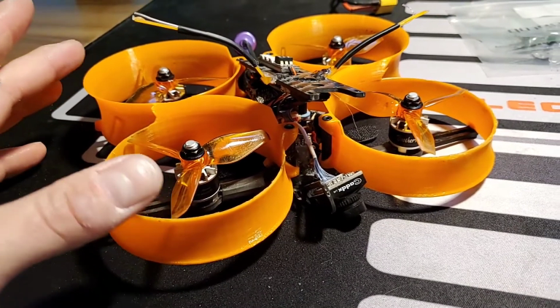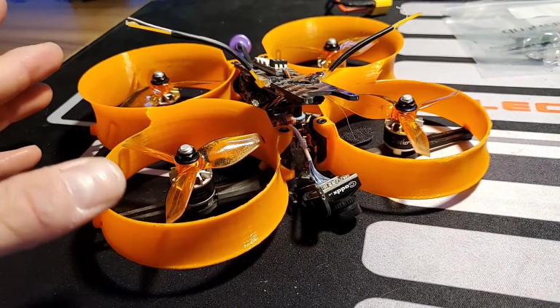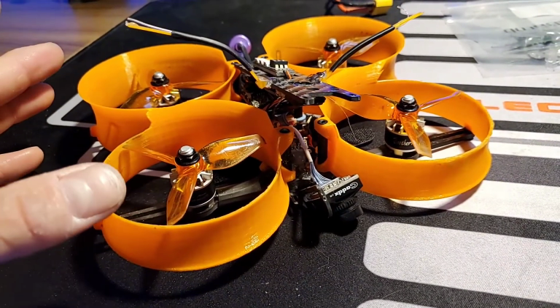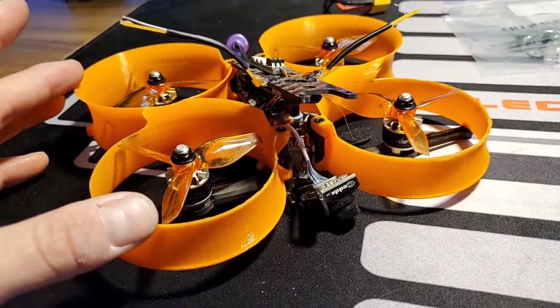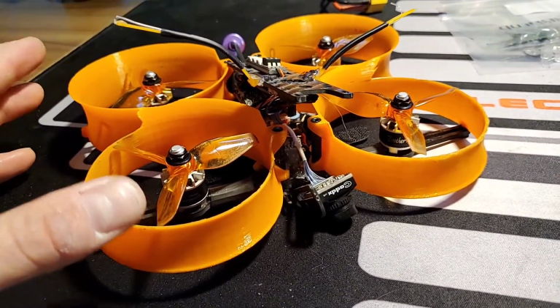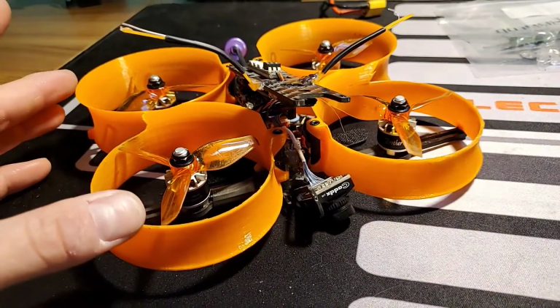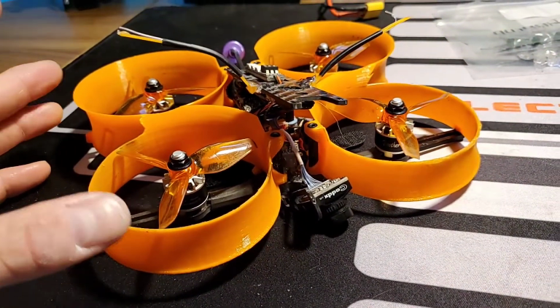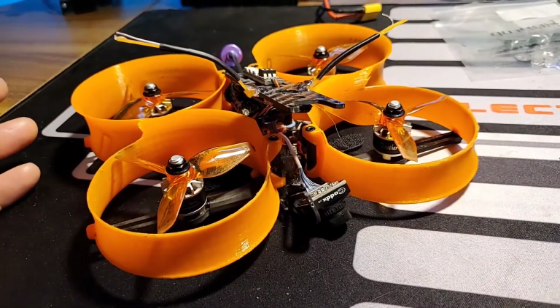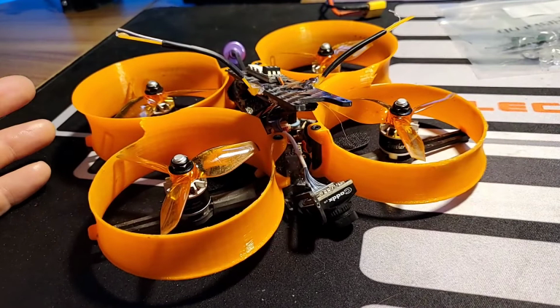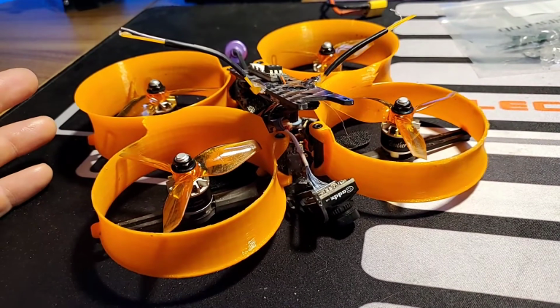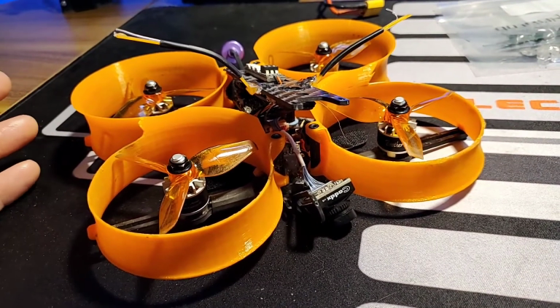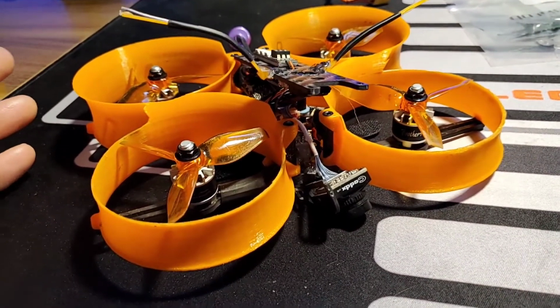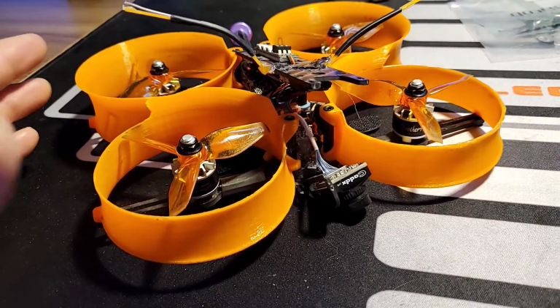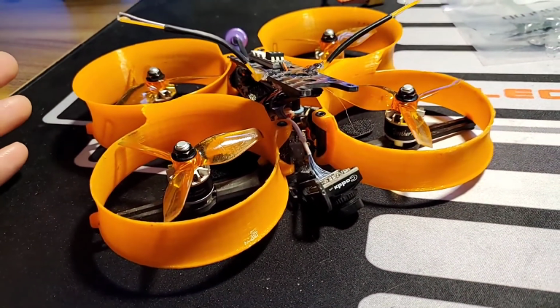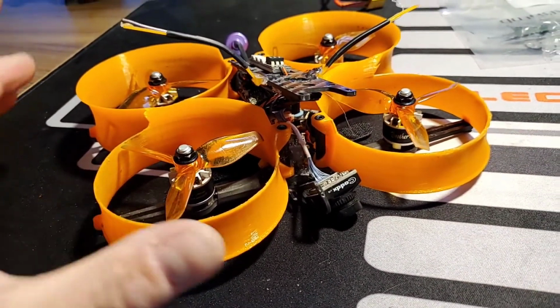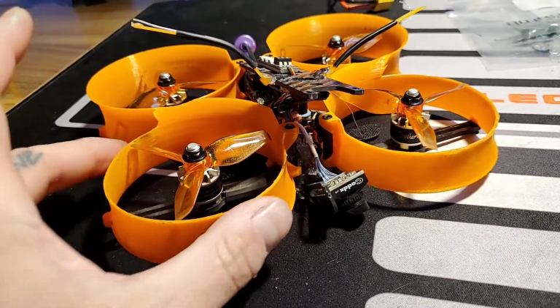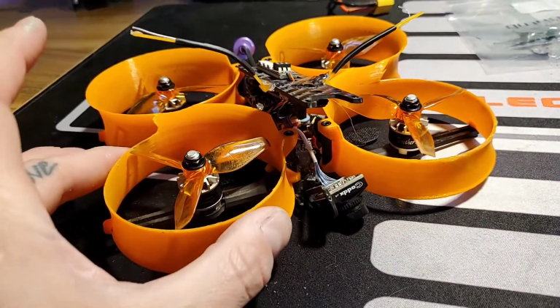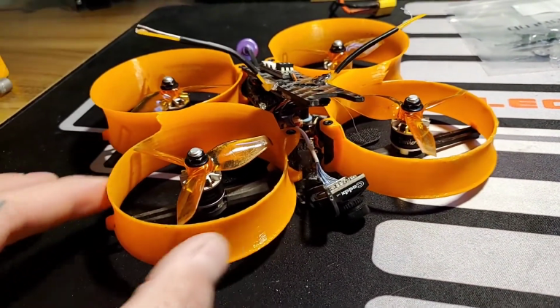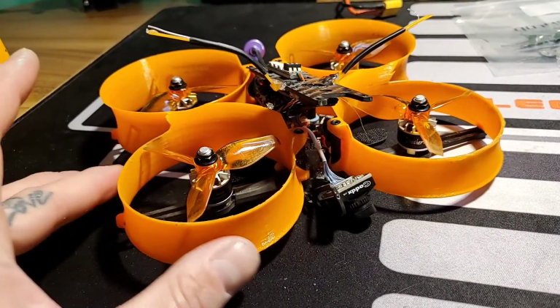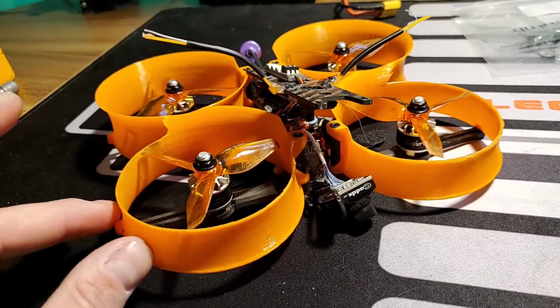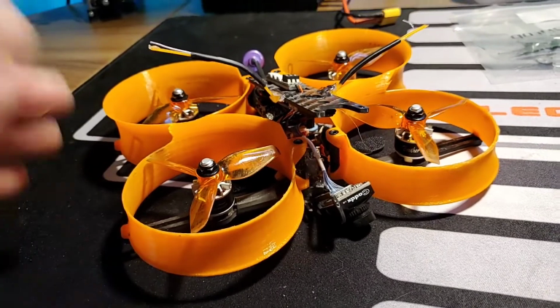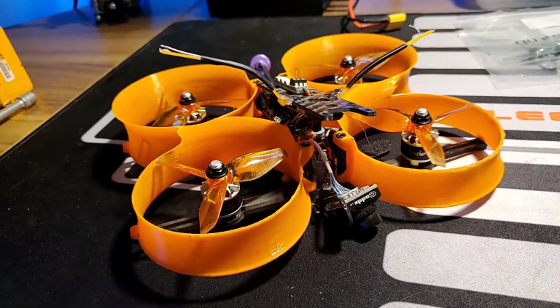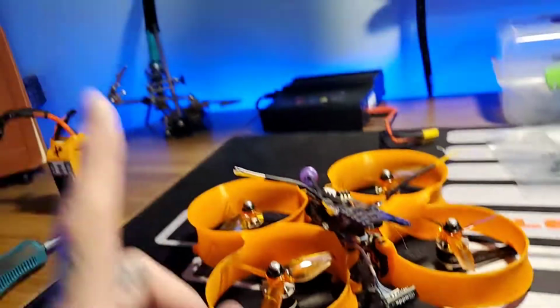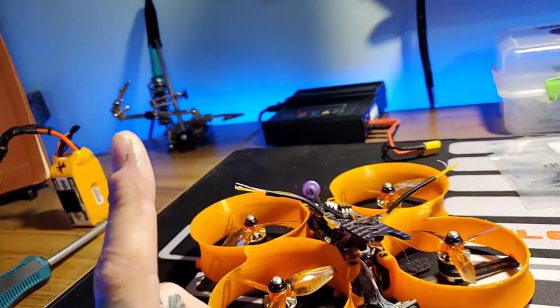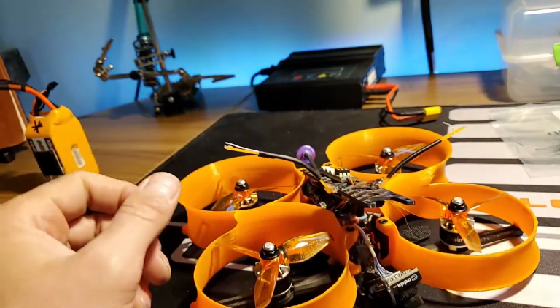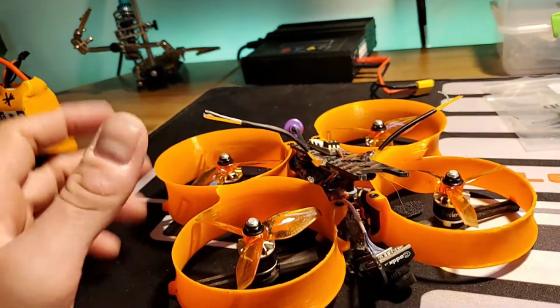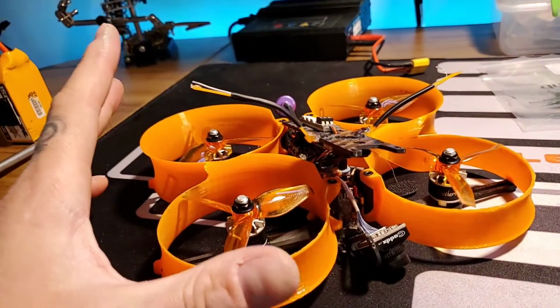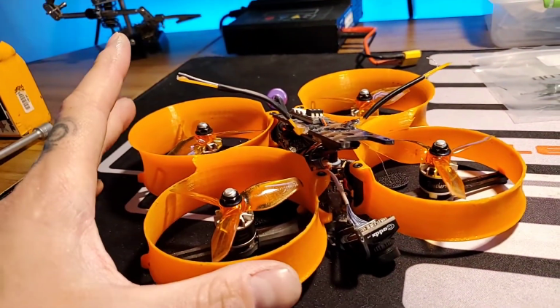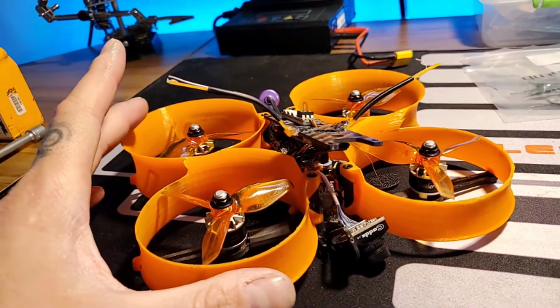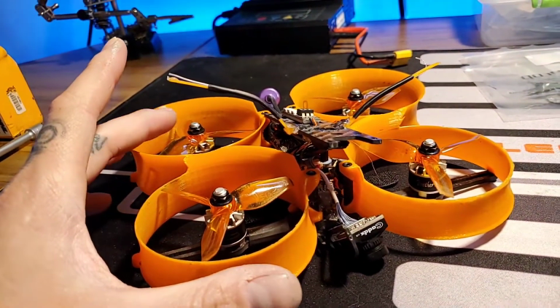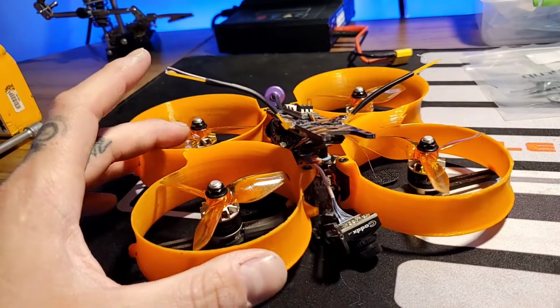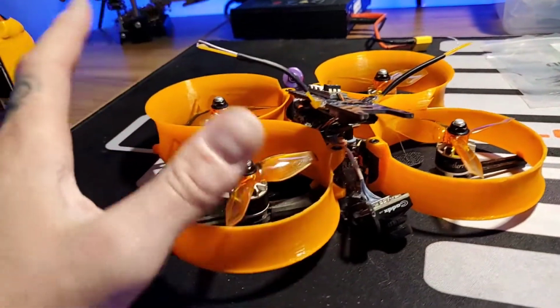I keep tempting myself with taking the ducts off and making it a cinematic bird without them, but I do like the idea of having them on here, even though I have another Cinder Whoop up there. I keep talking myself out of it.